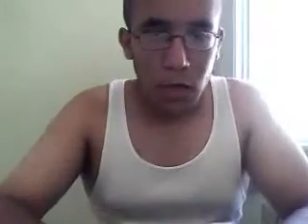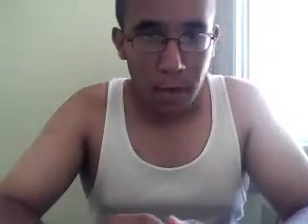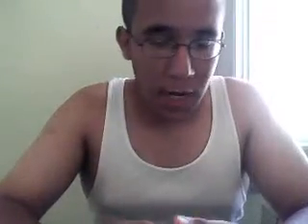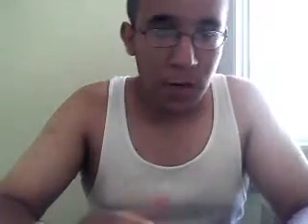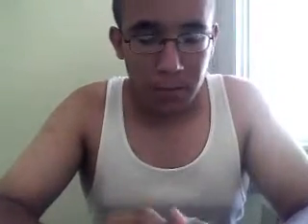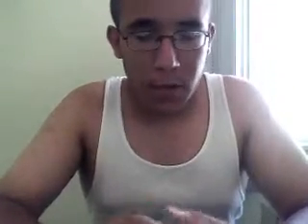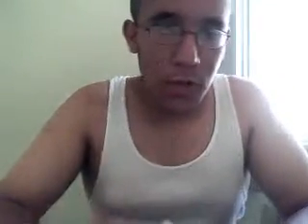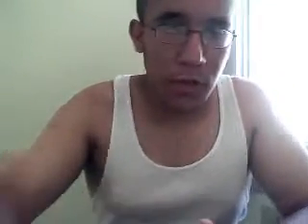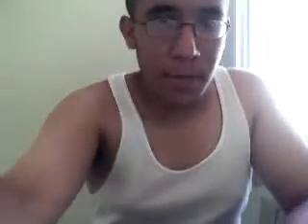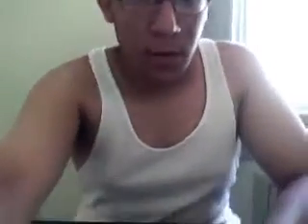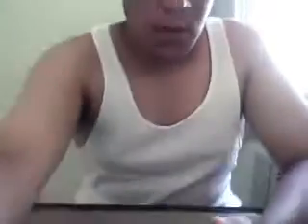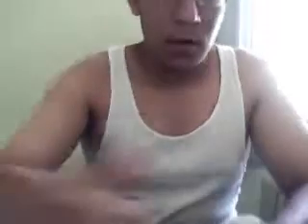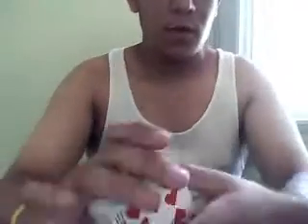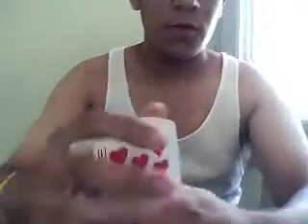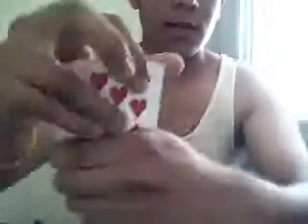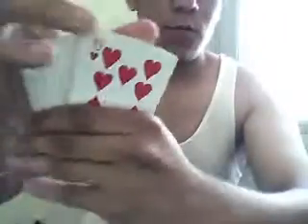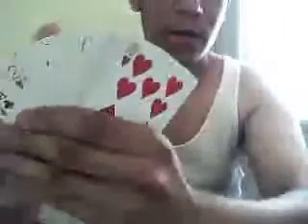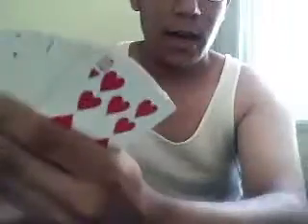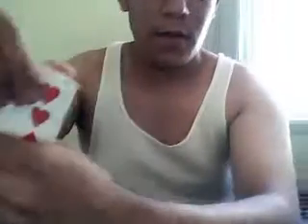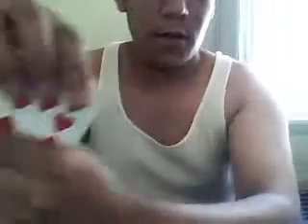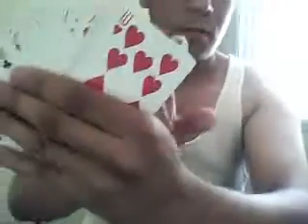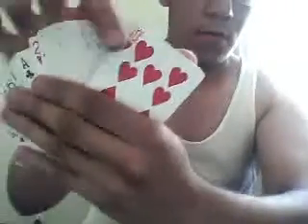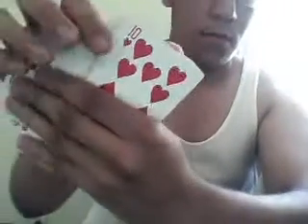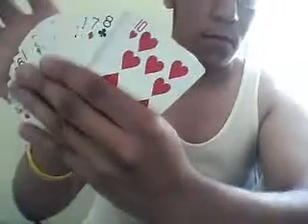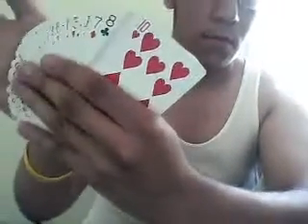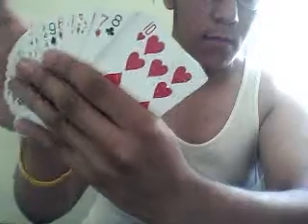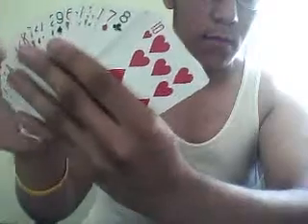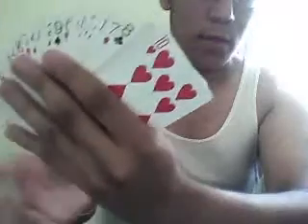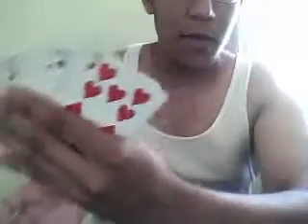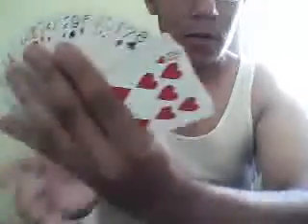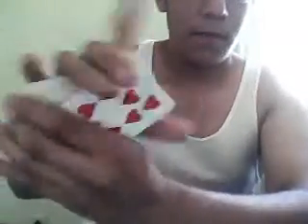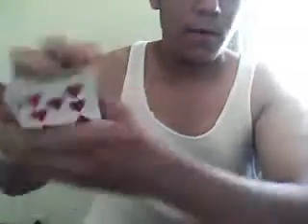Hello, my name is Peter. I'm going to do a card trick for you. I'm going to show you guys that it's a regular deck — there's nothing magical about it.